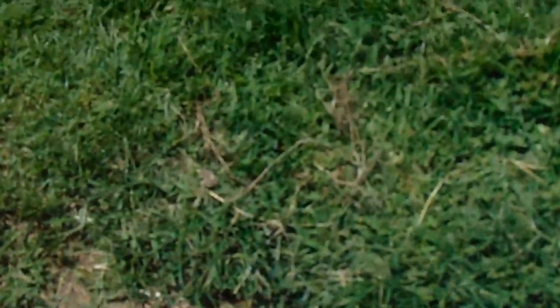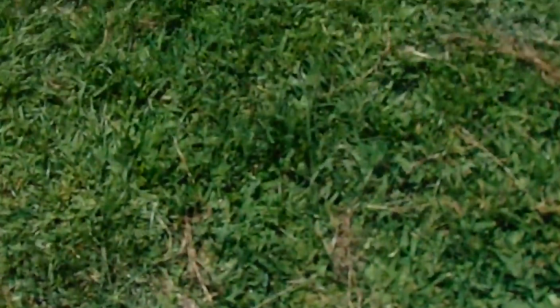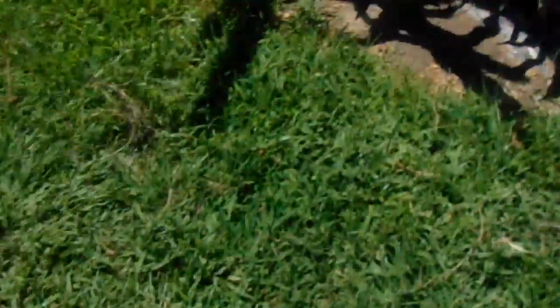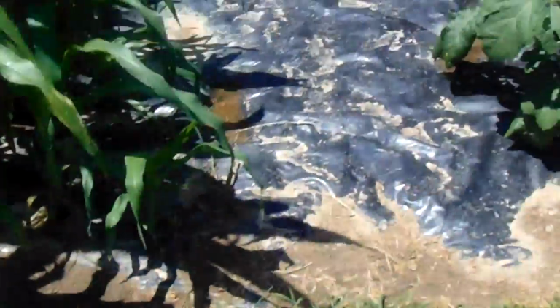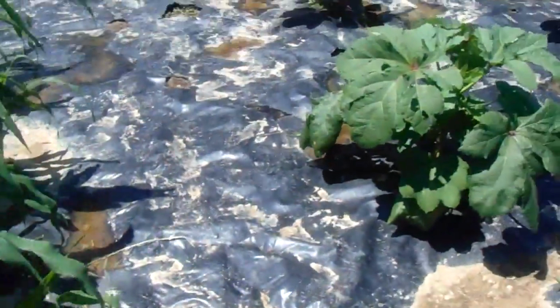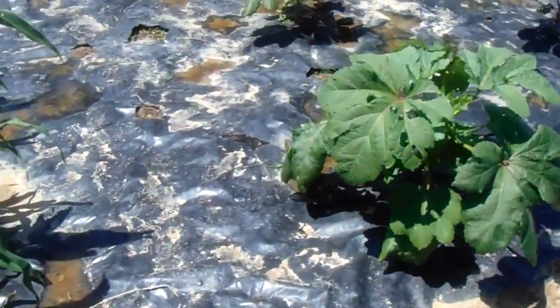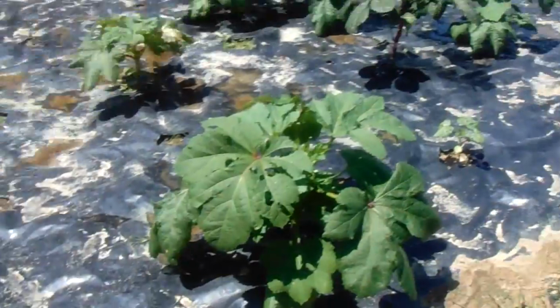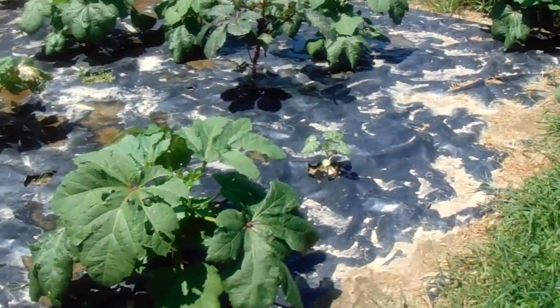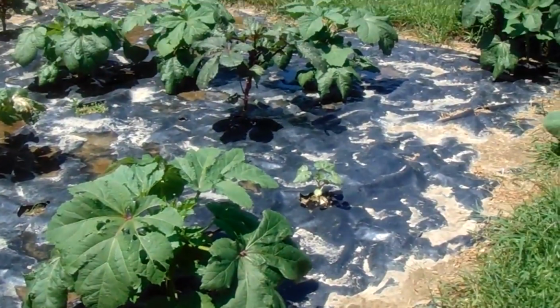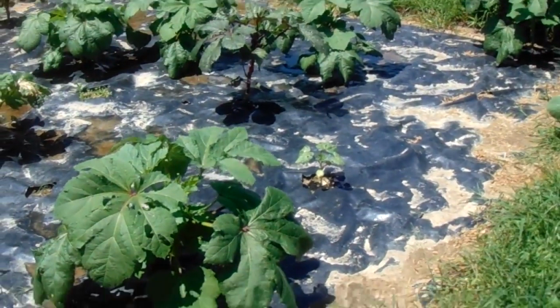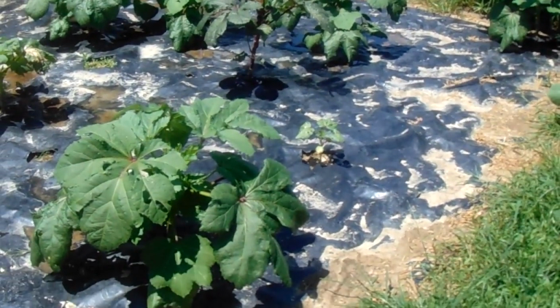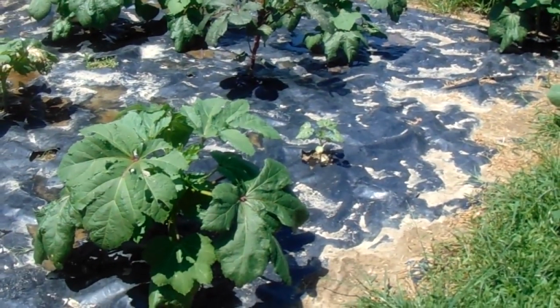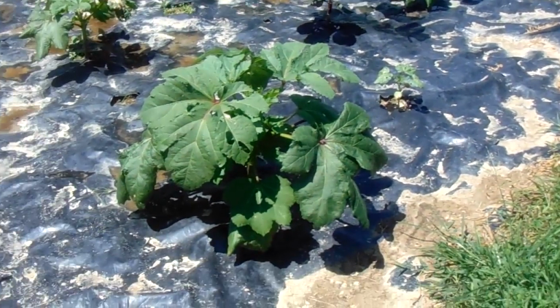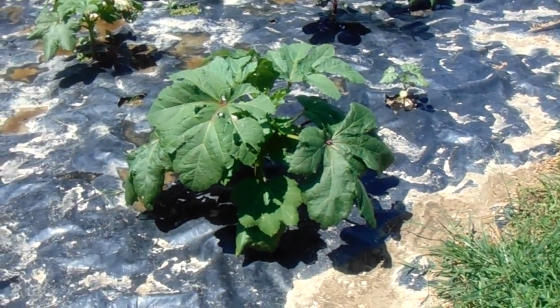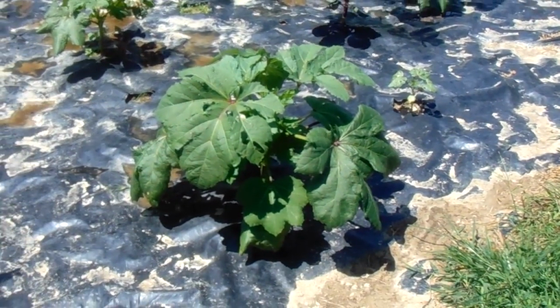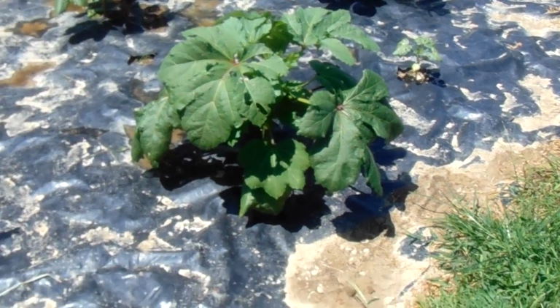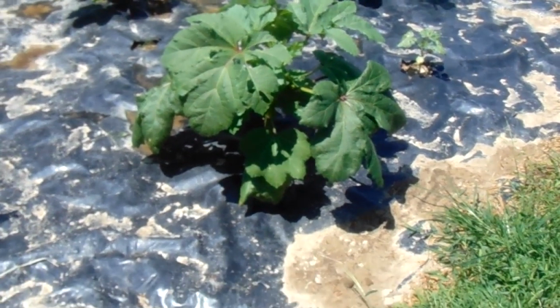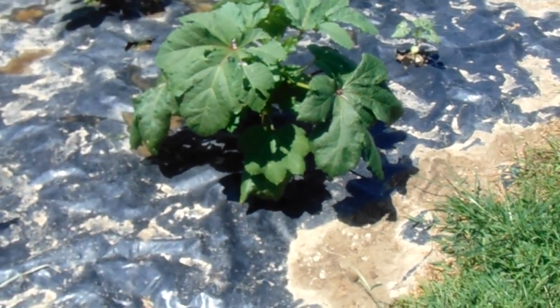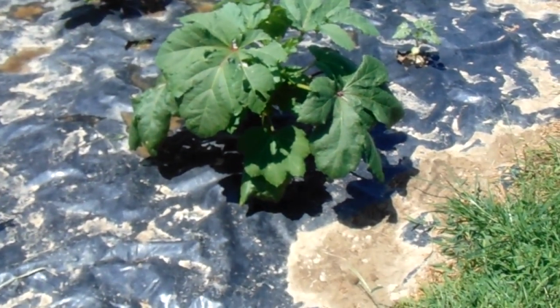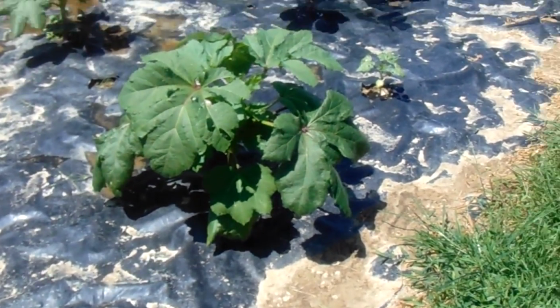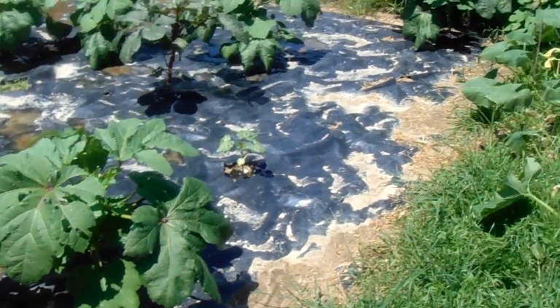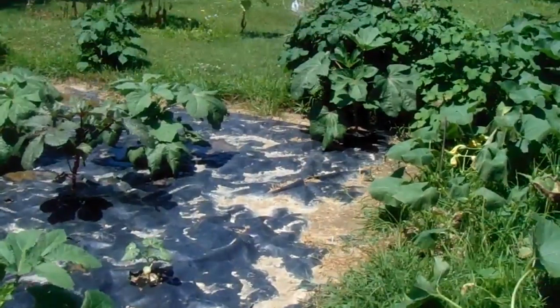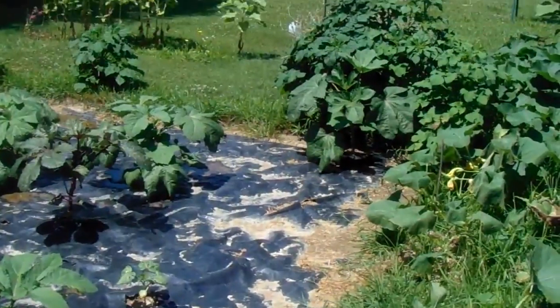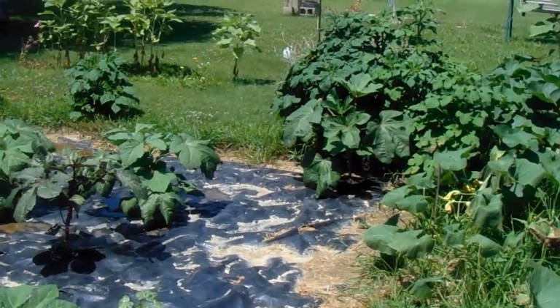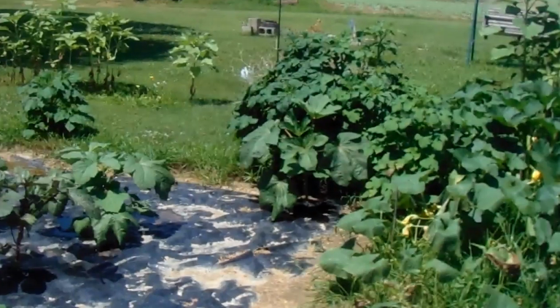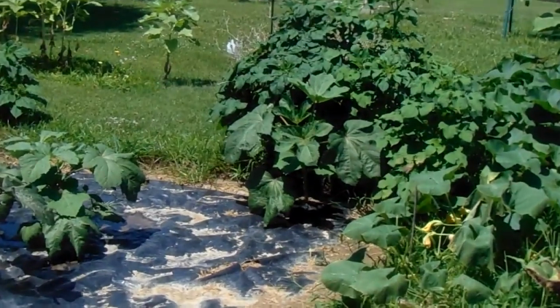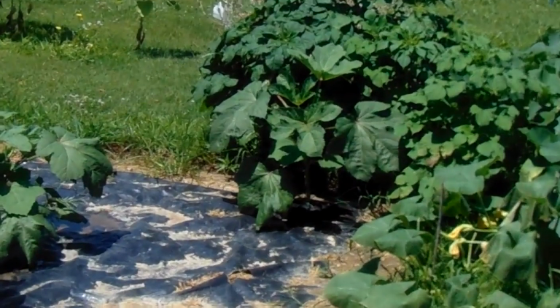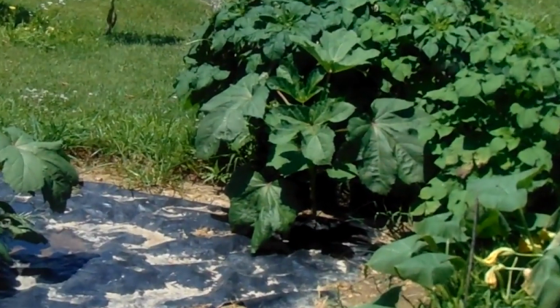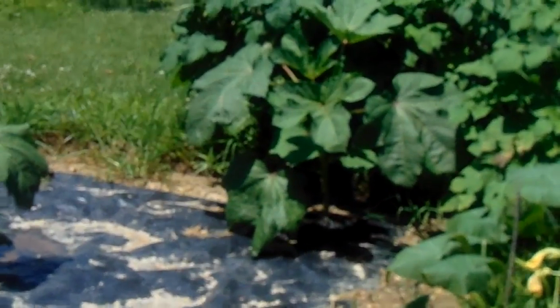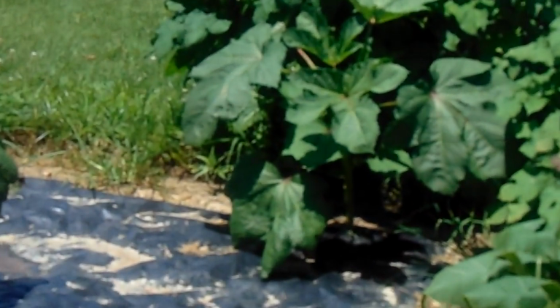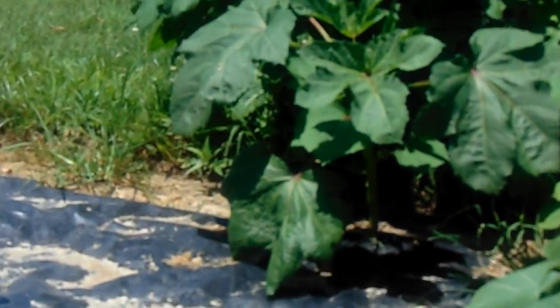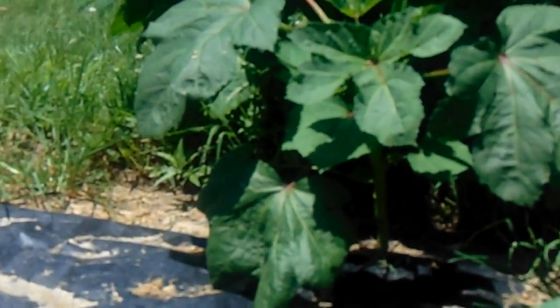That's the okra. This is the kind of weather okra loves too — after giving that big heavy rain yesterday. You see that one right in the corner? That's an okra plant right there in the middle.